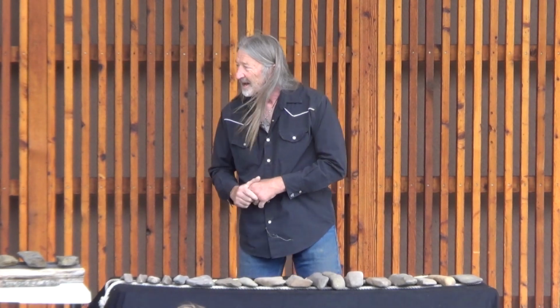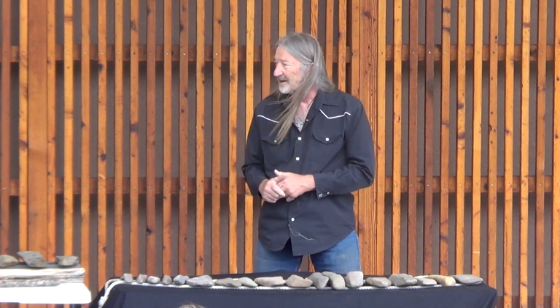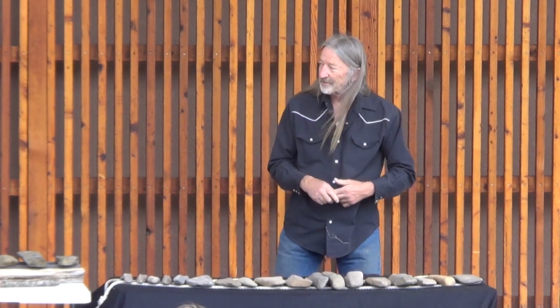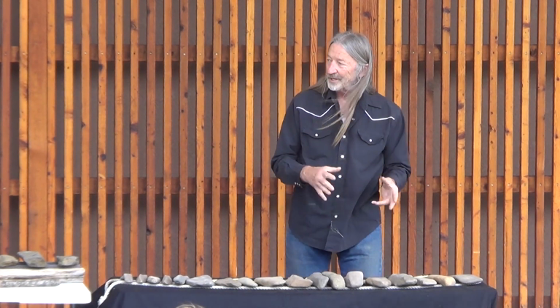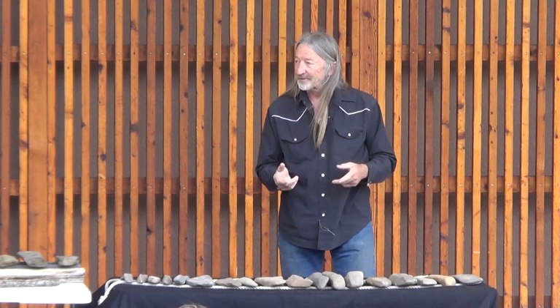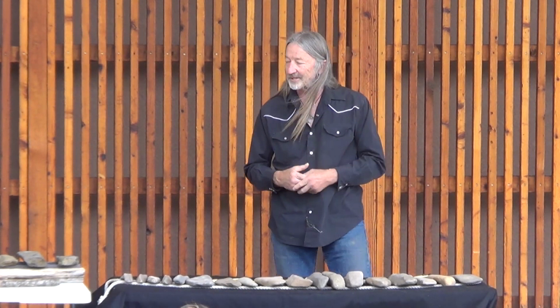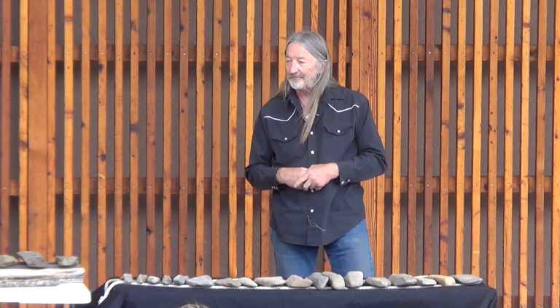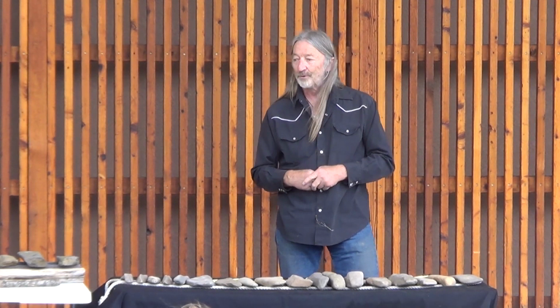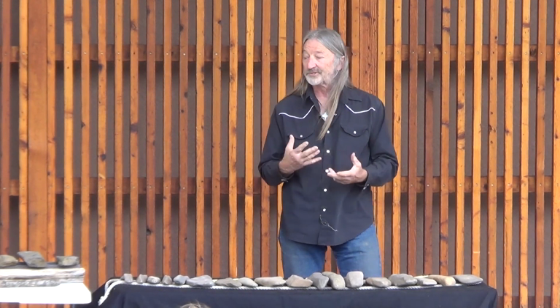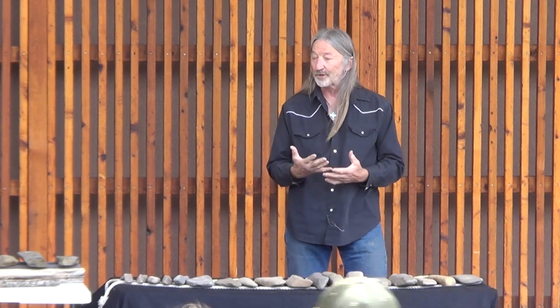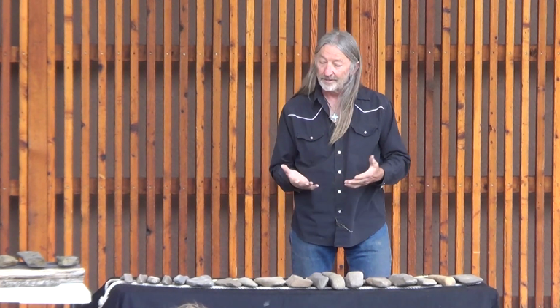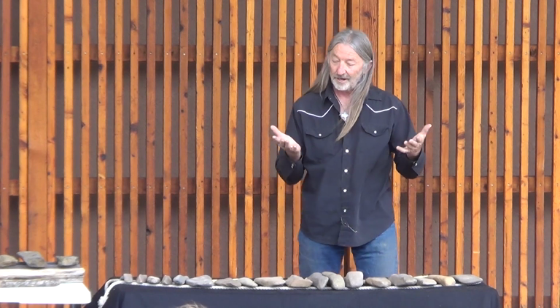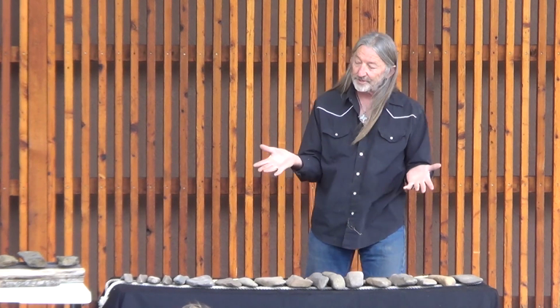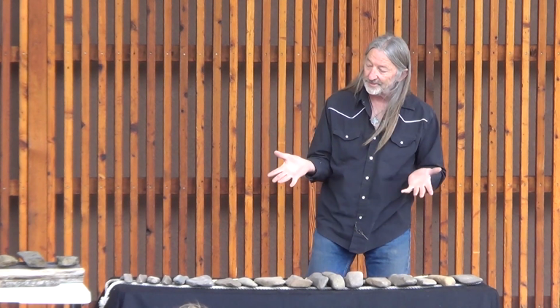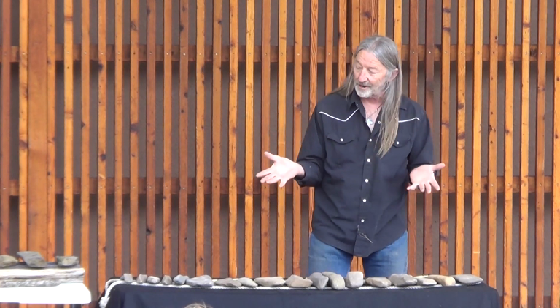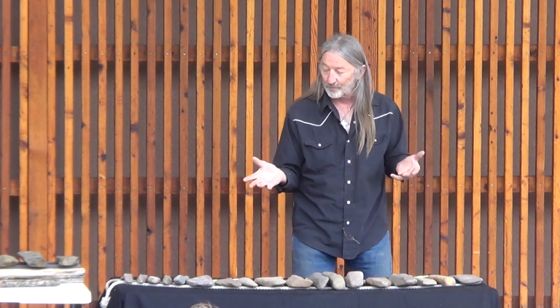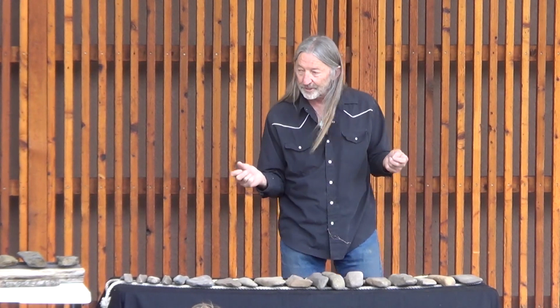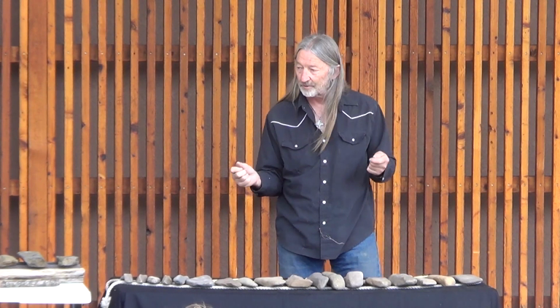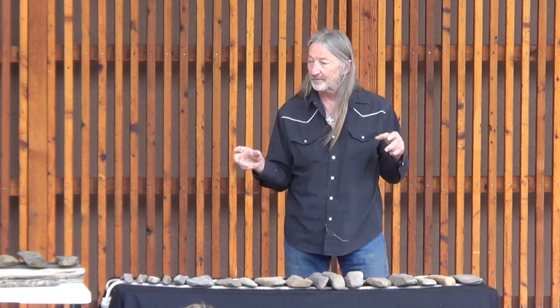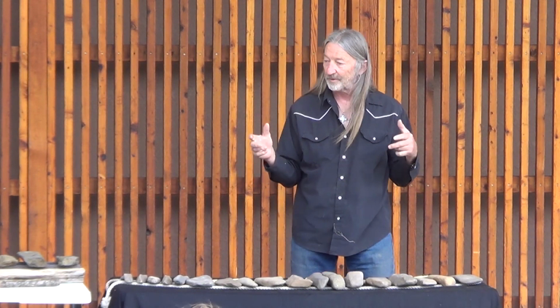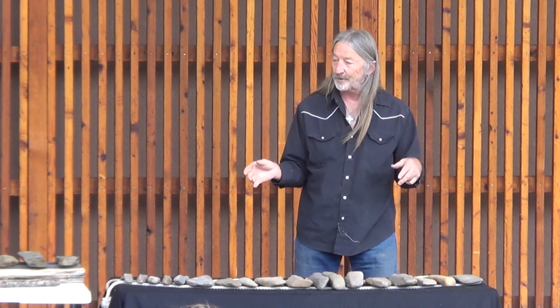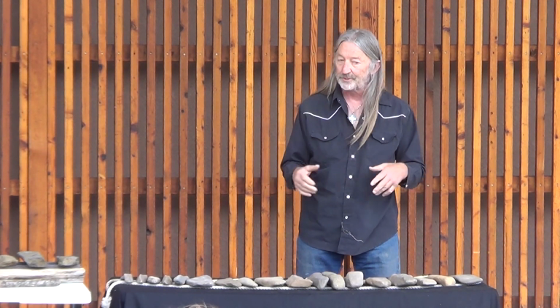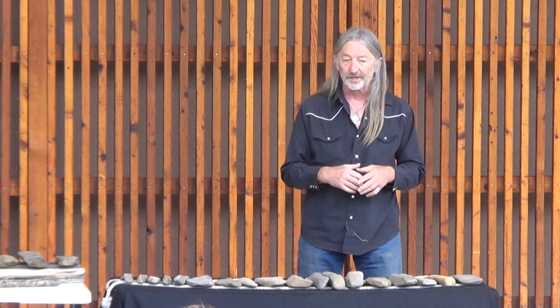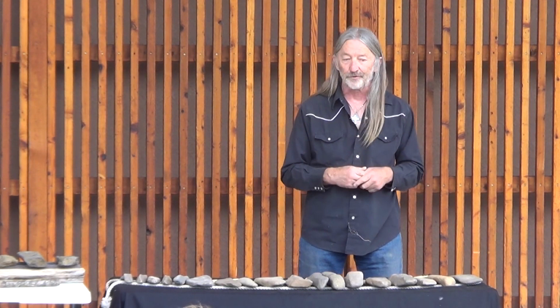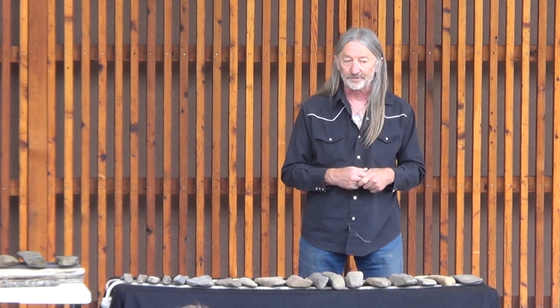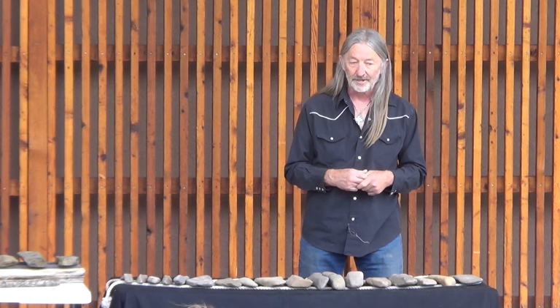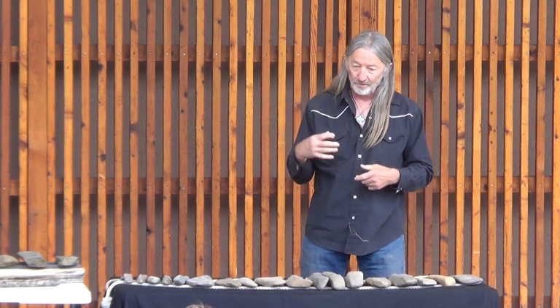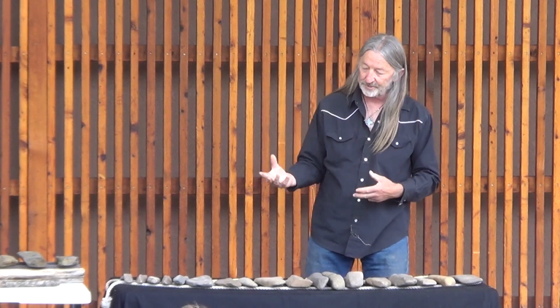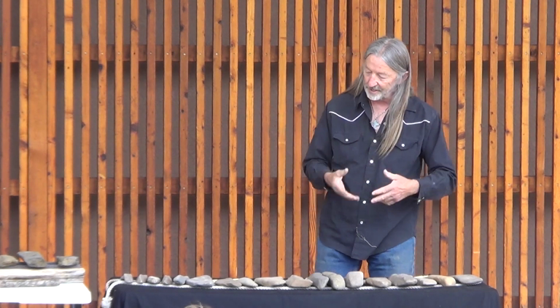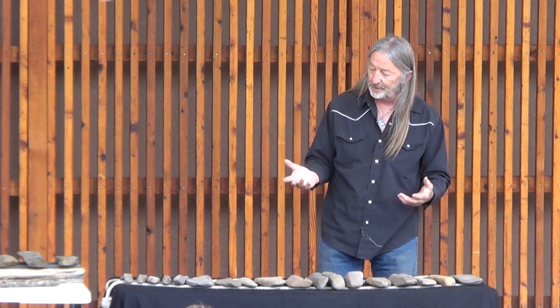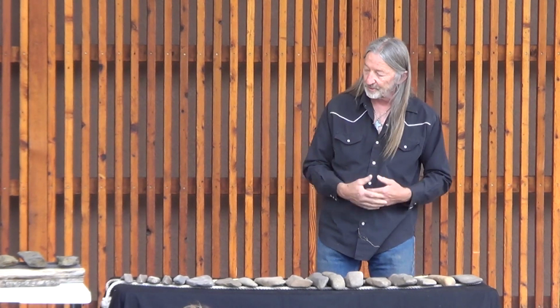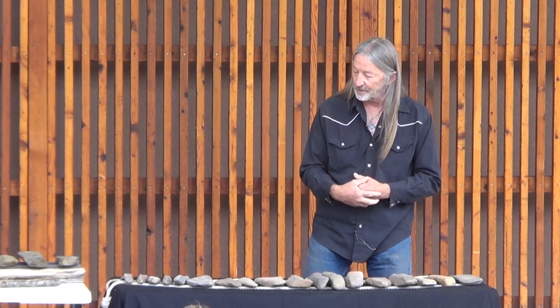After about 30 years of collecting them, I finally read a story on what these are and what they're called. They're referred to as lithophones, which means a musical stone.